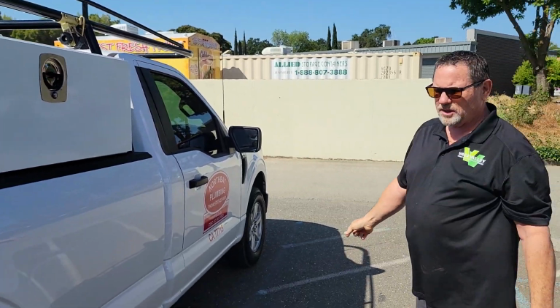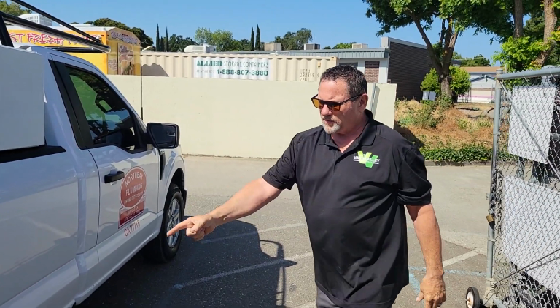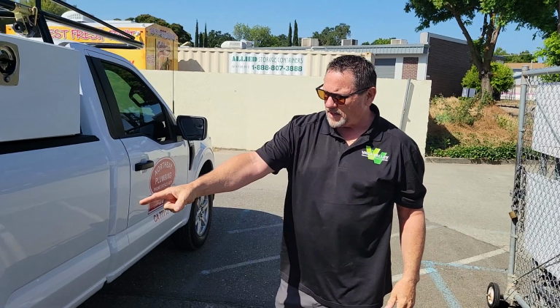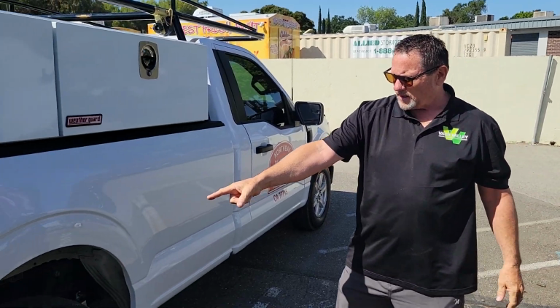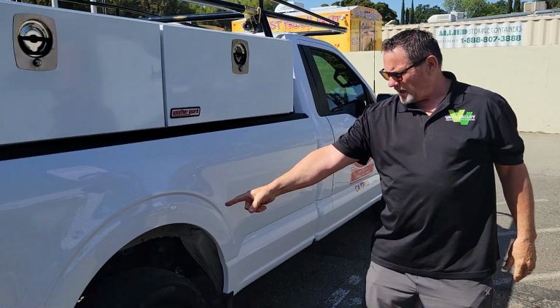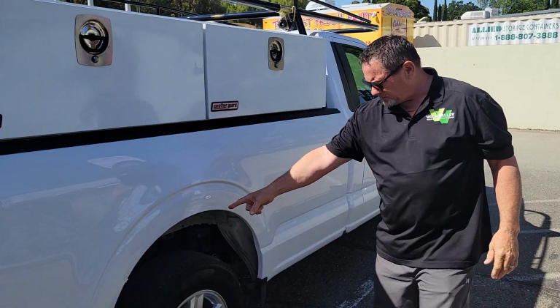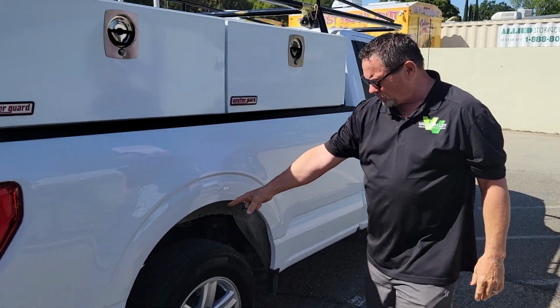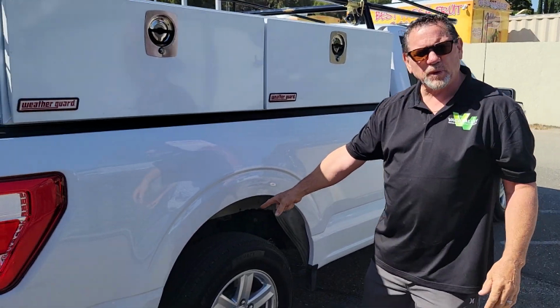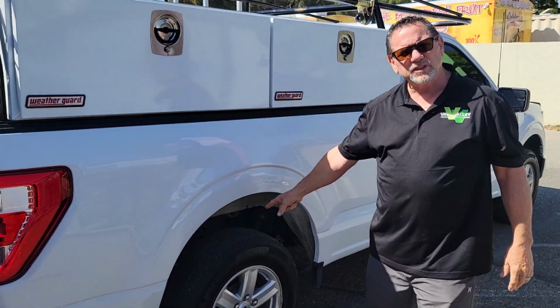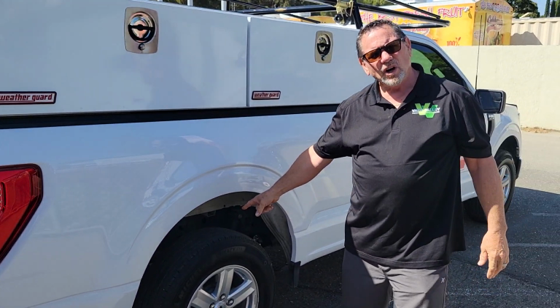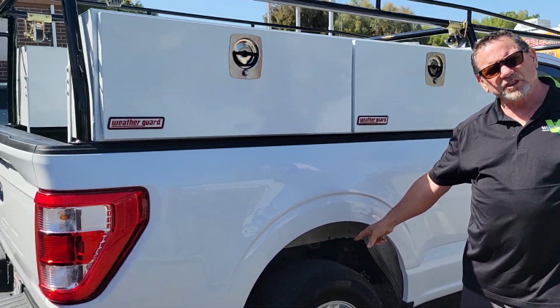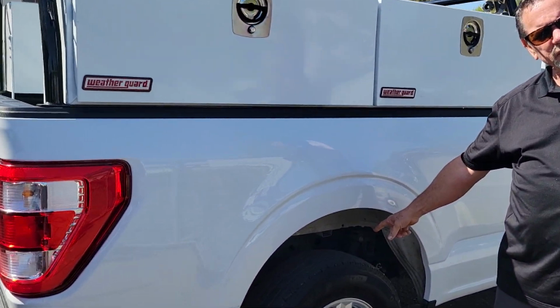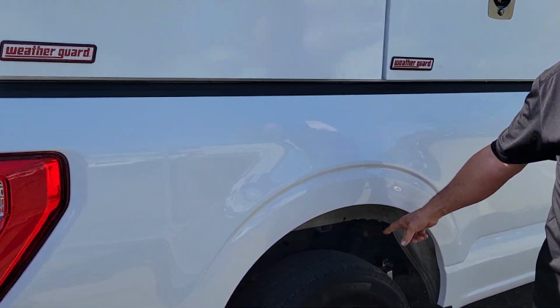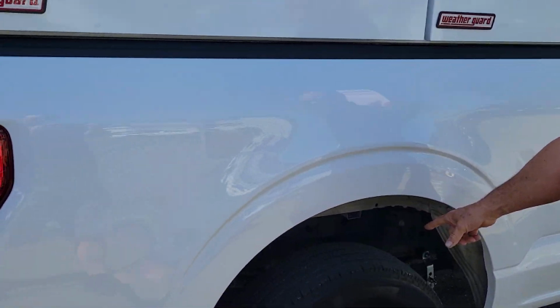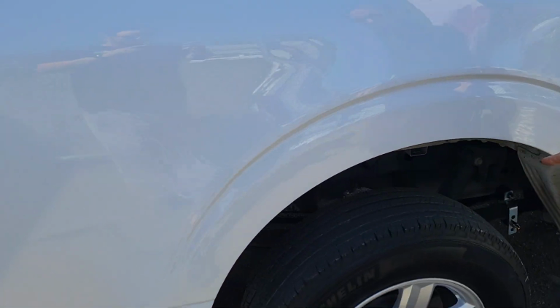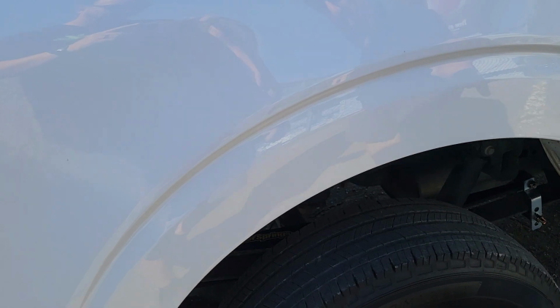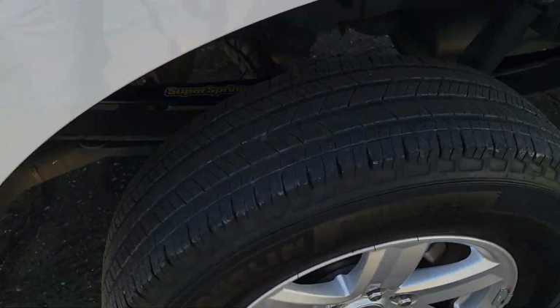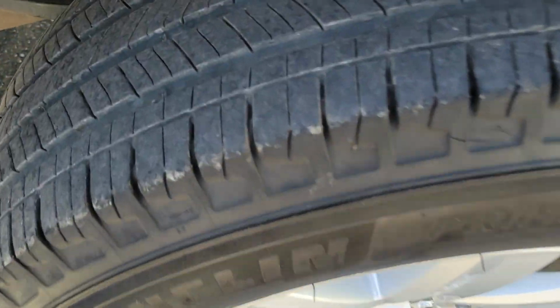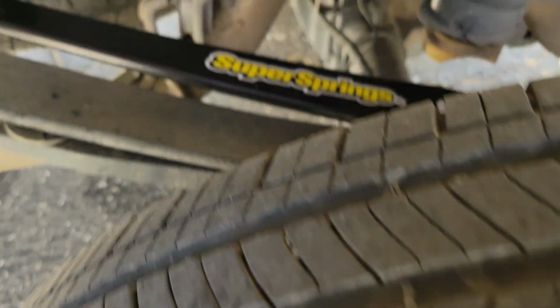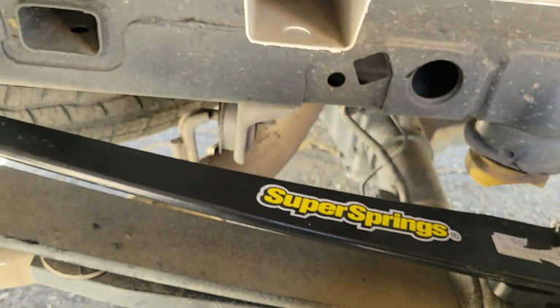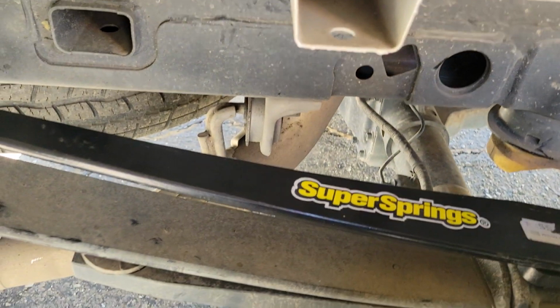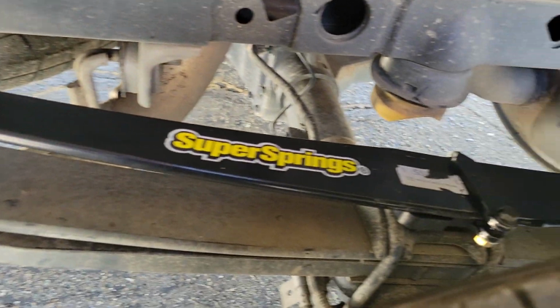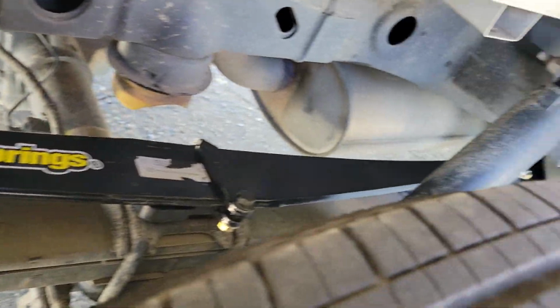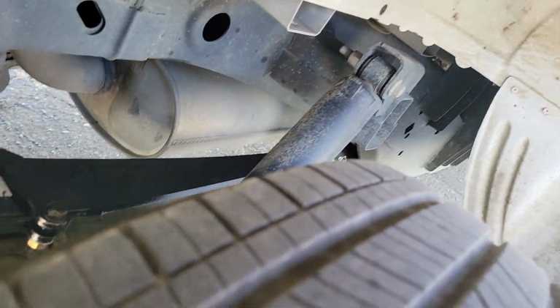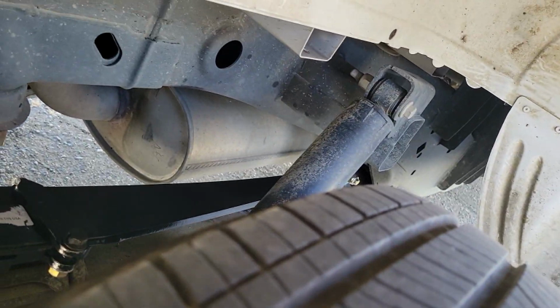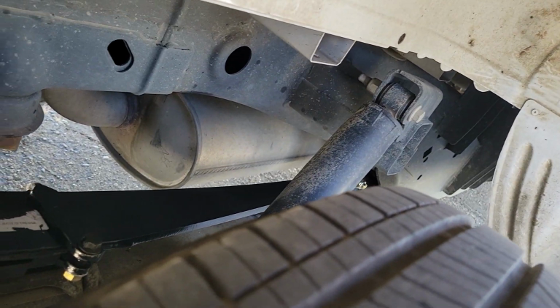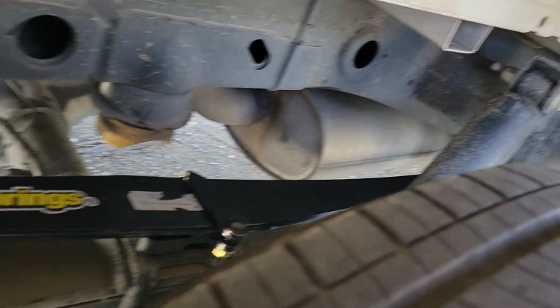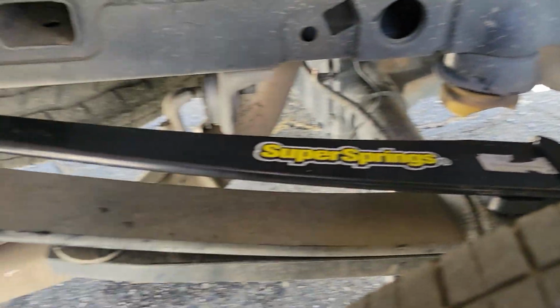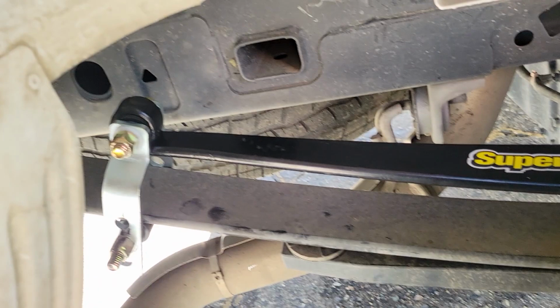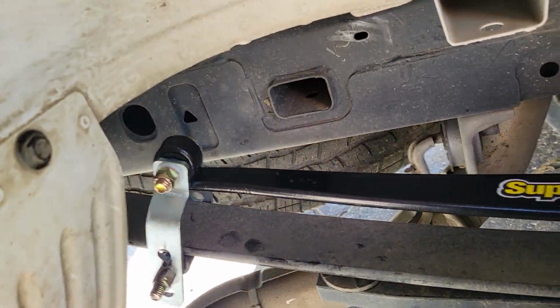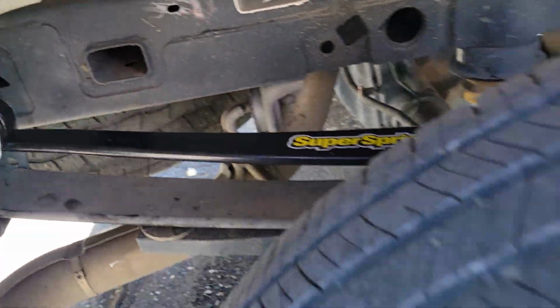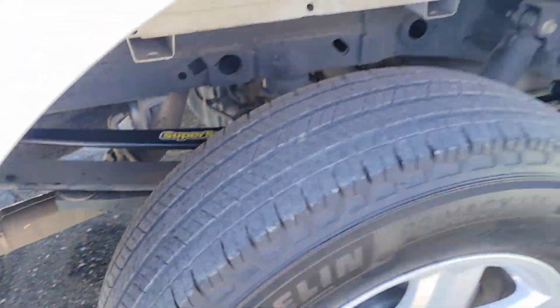We've done Super Springs on the suspension for the truck because of the weight of the toolboxes. We've installed those Super Springs underneath to assist the leaf springs on this truck.